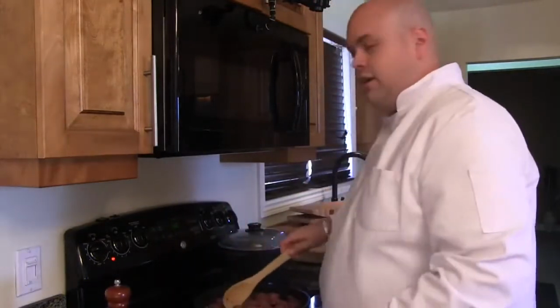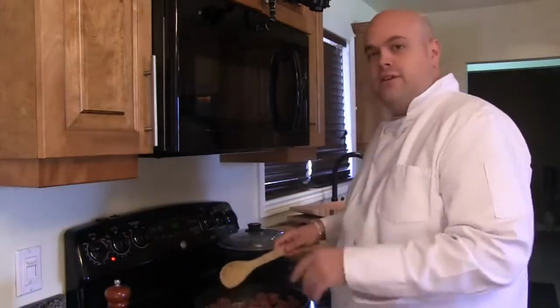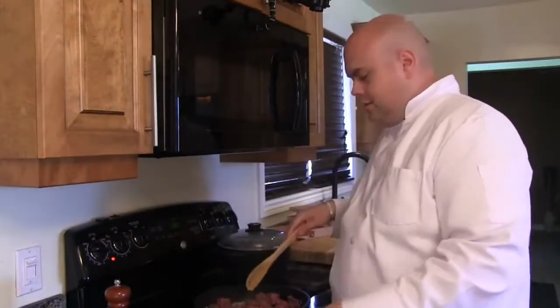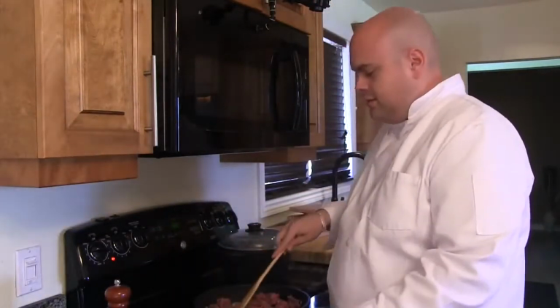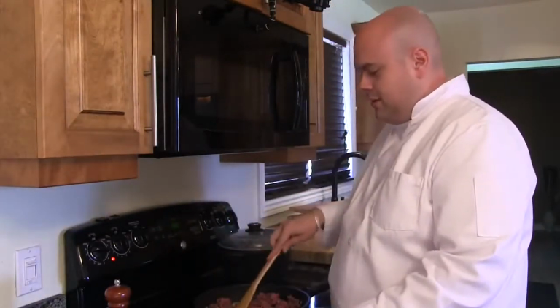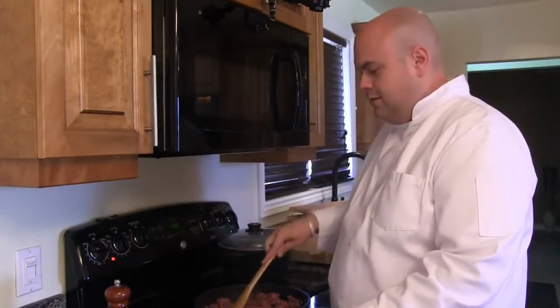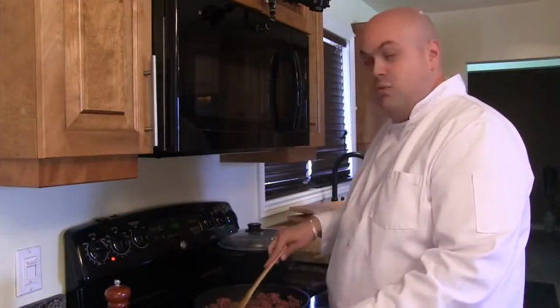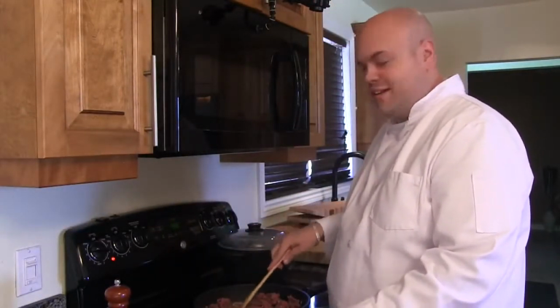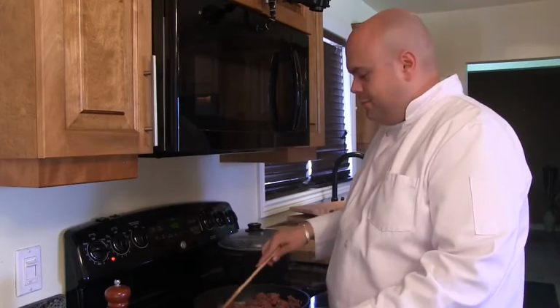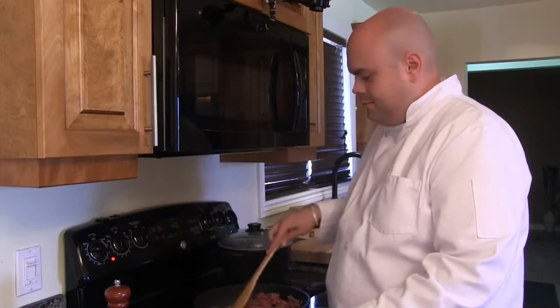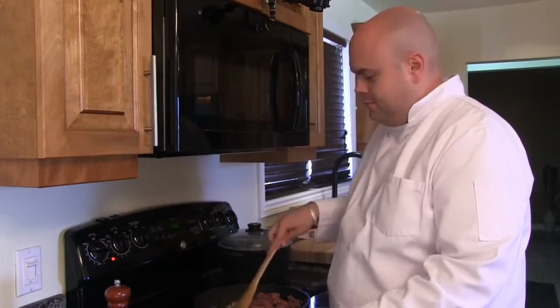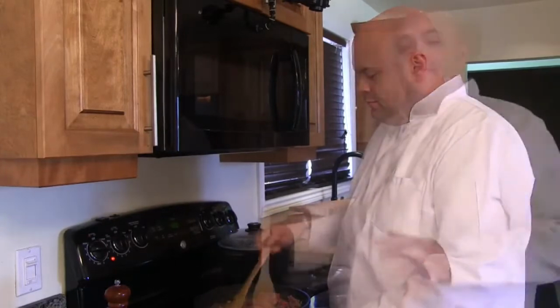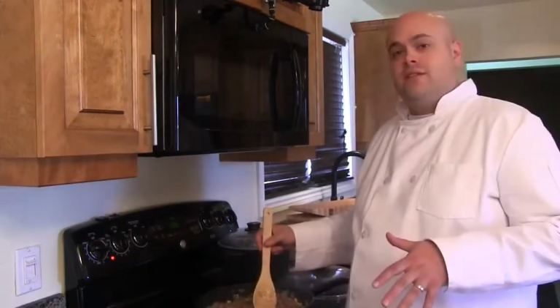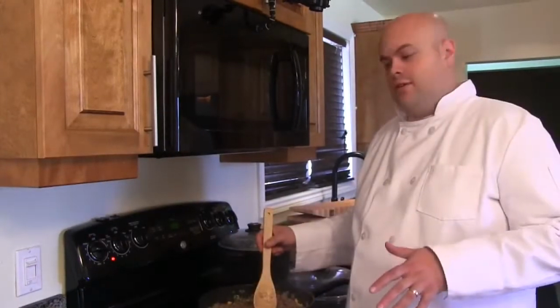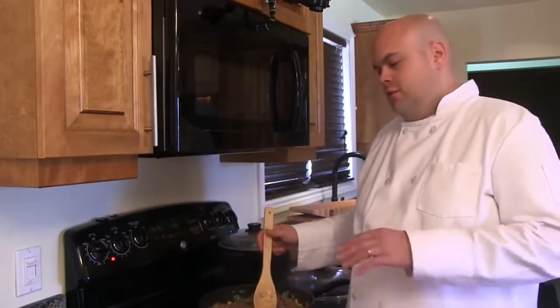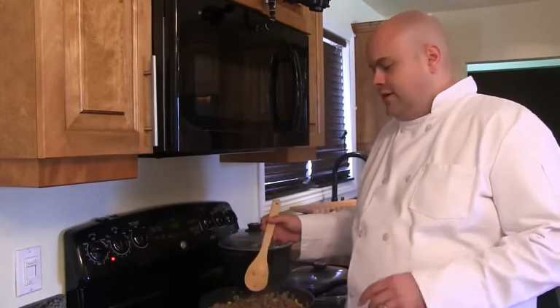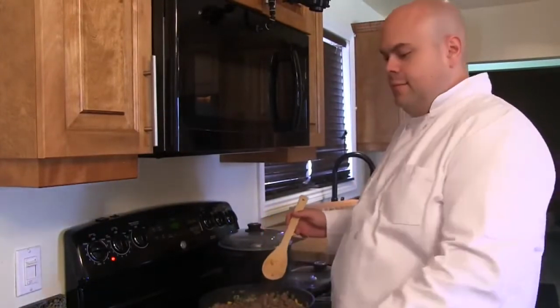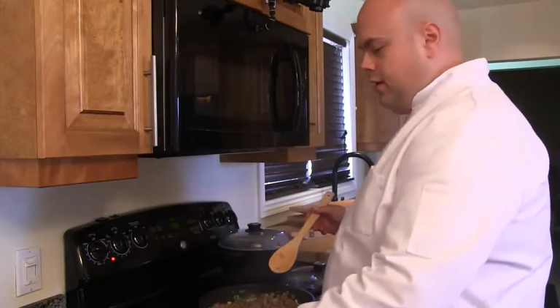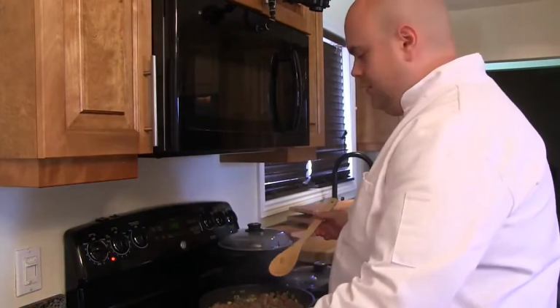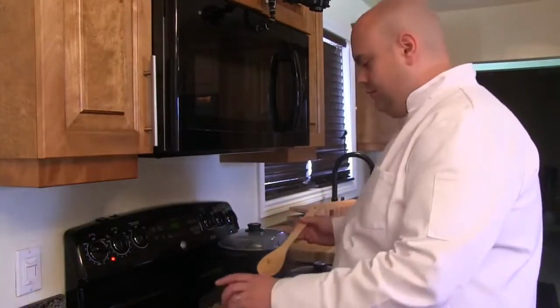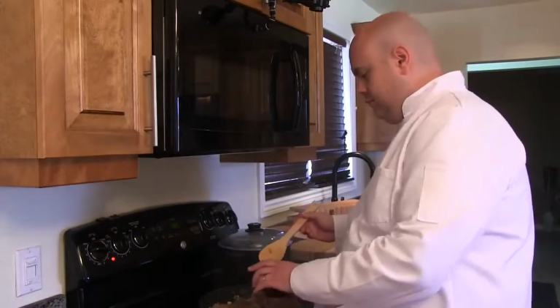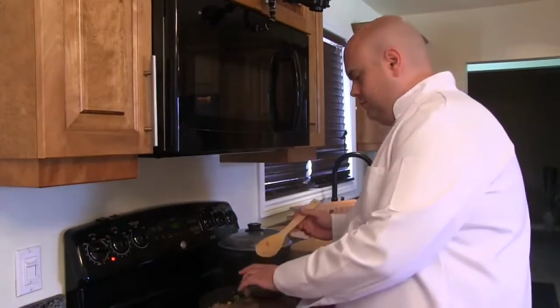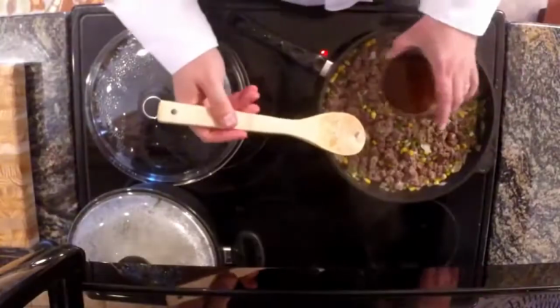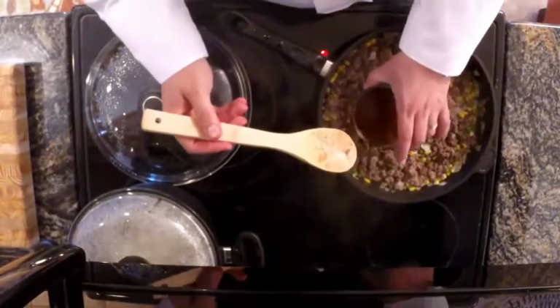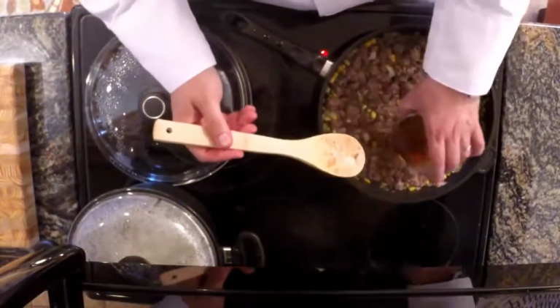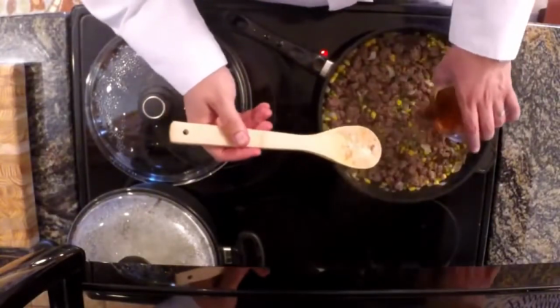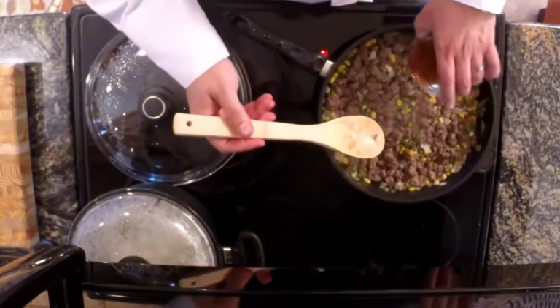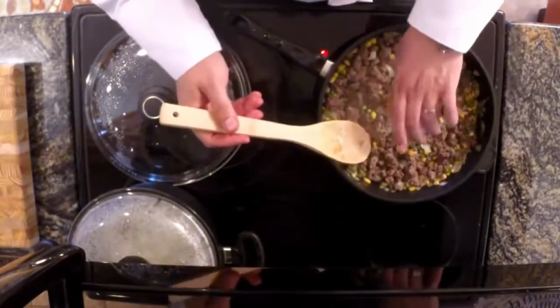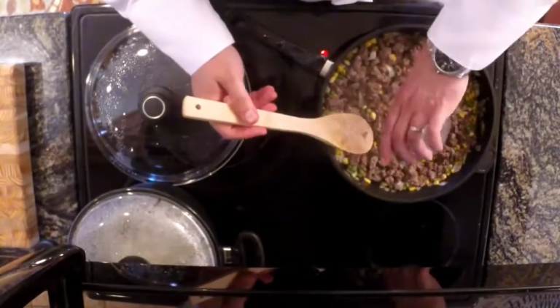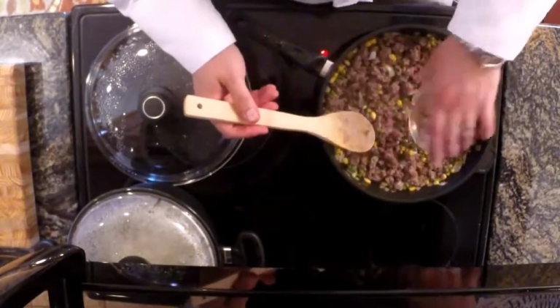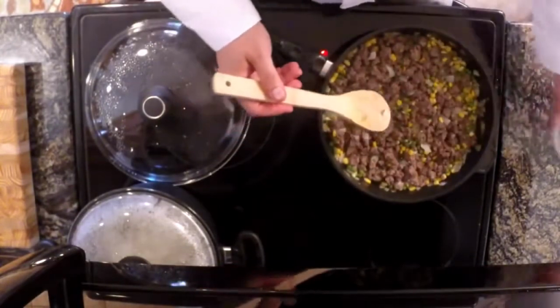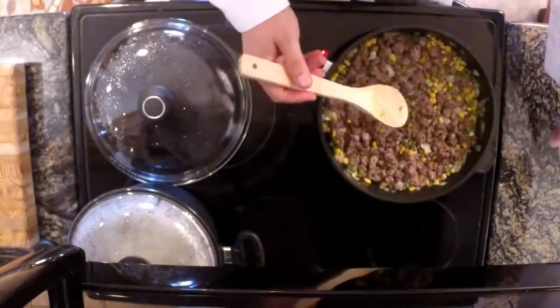We're going to give it a good stir, and once the meat is ready, we'll move on to the next step. Our bear meat is fully cooked. We're now going to add in our beef broth and our Worcestershire sauce.